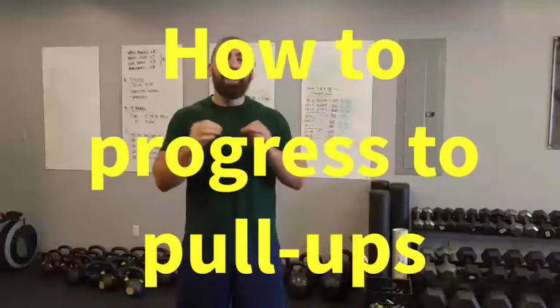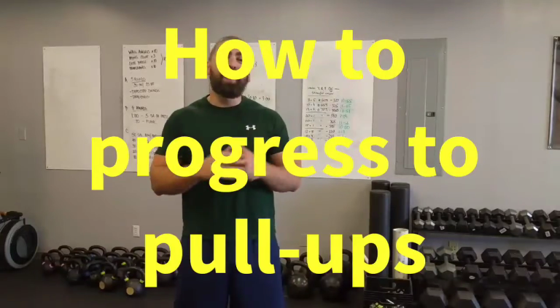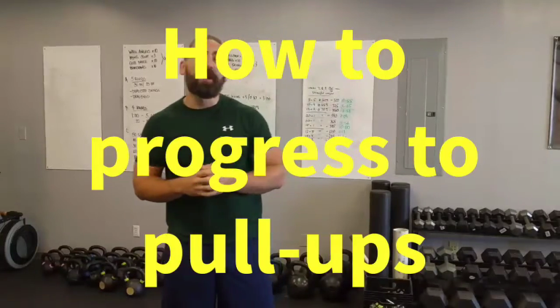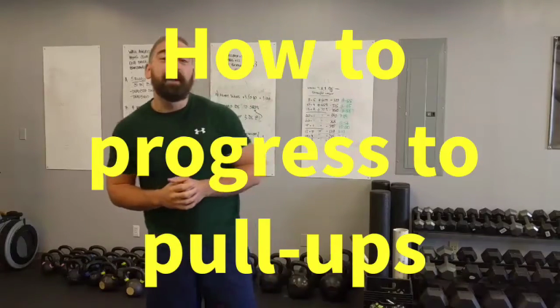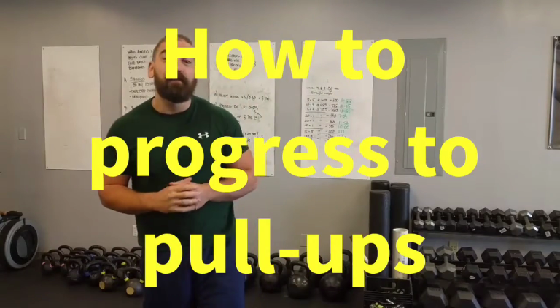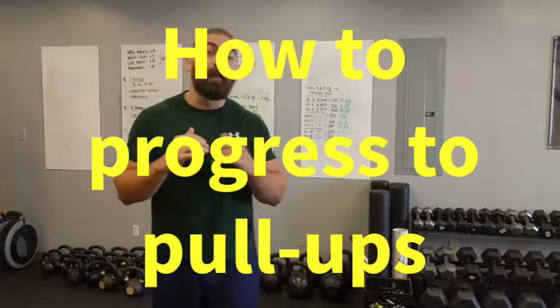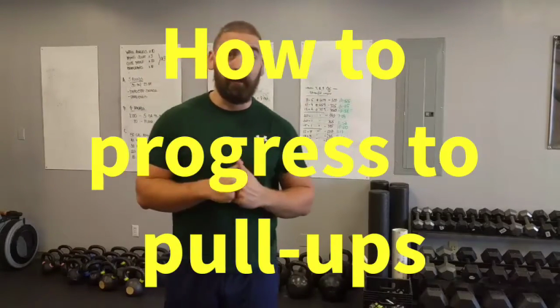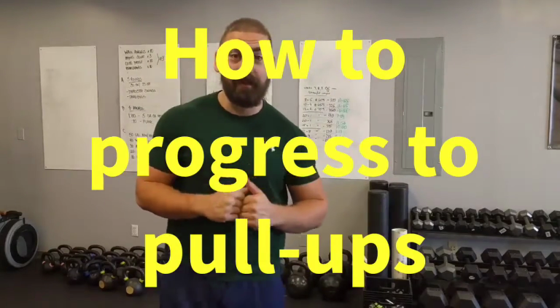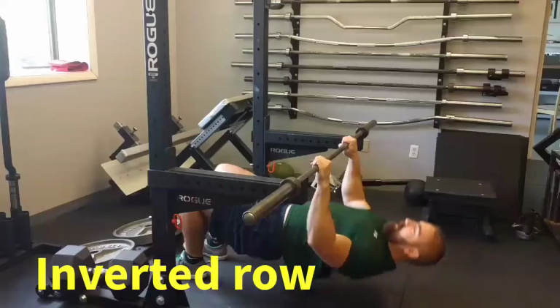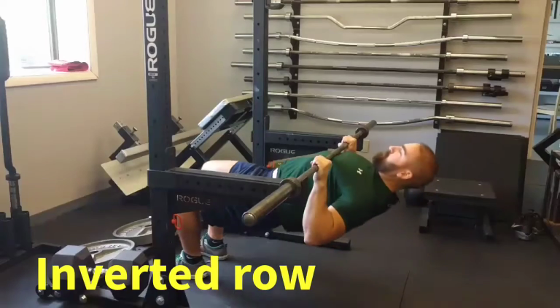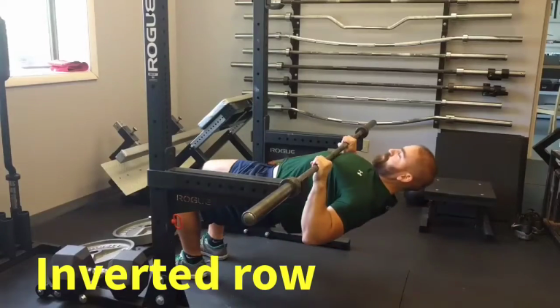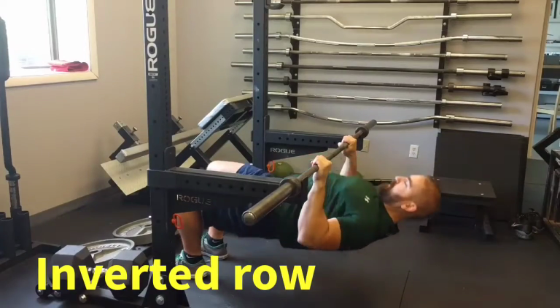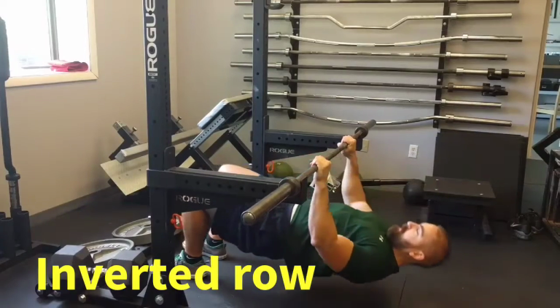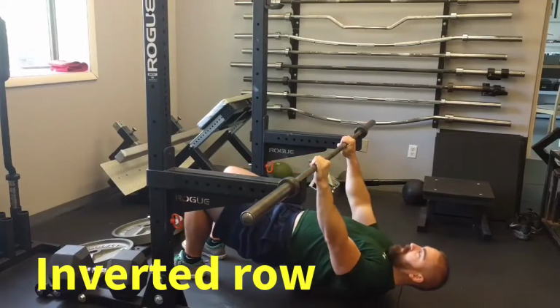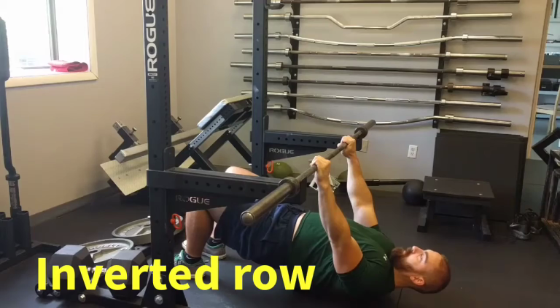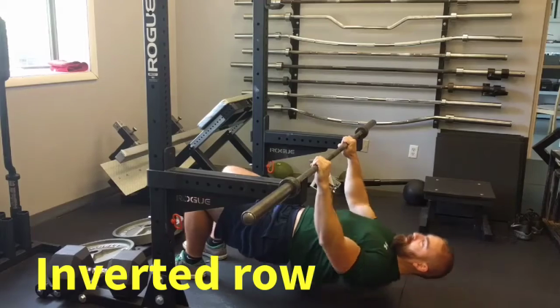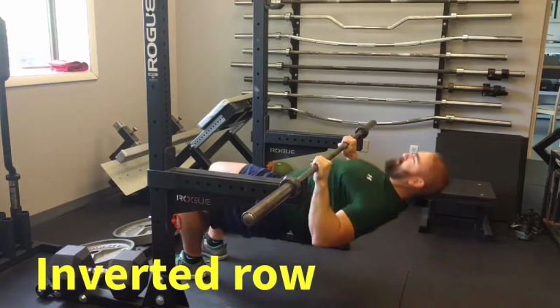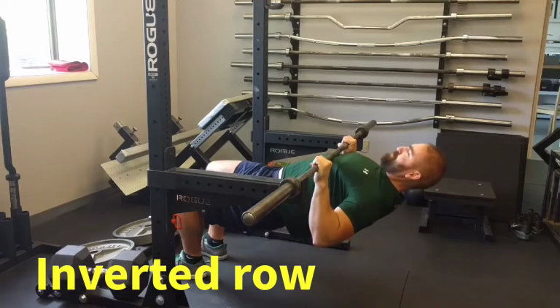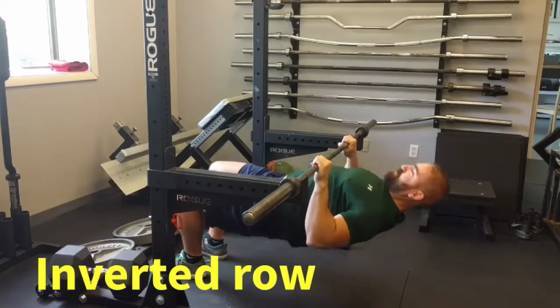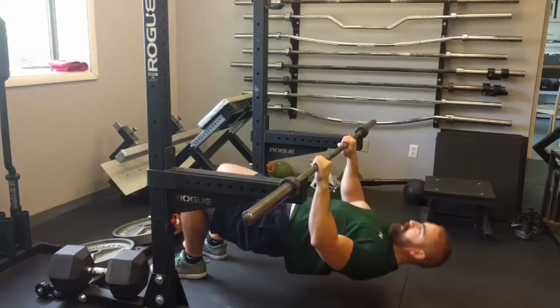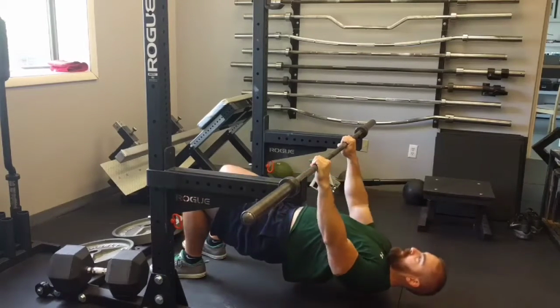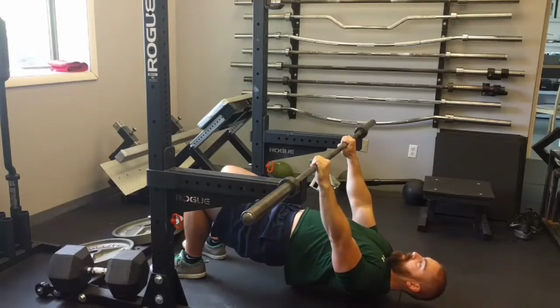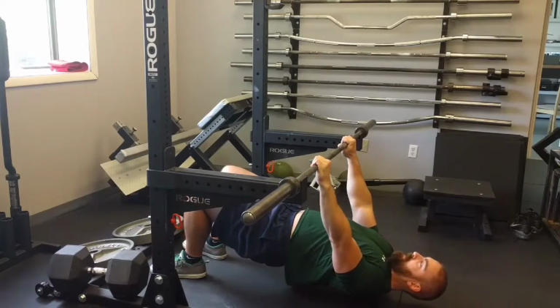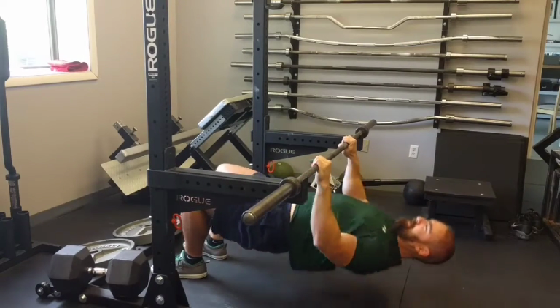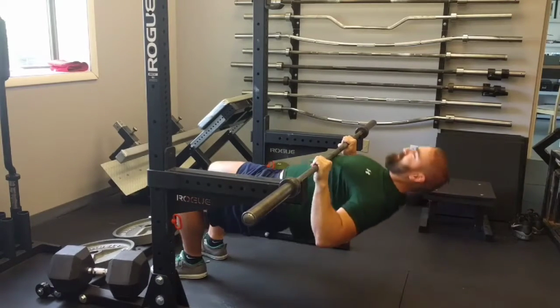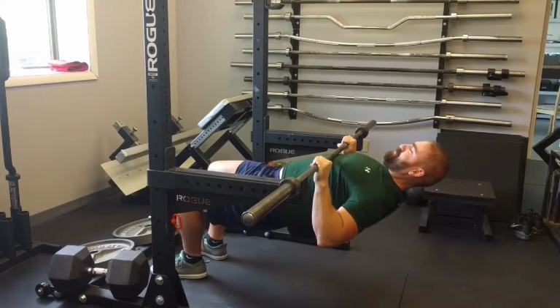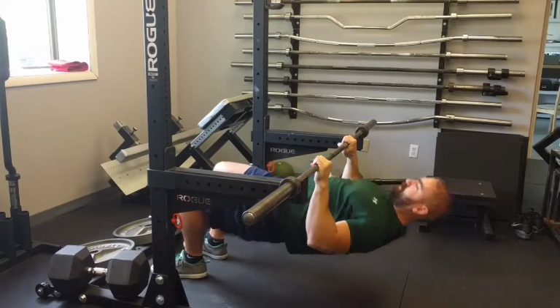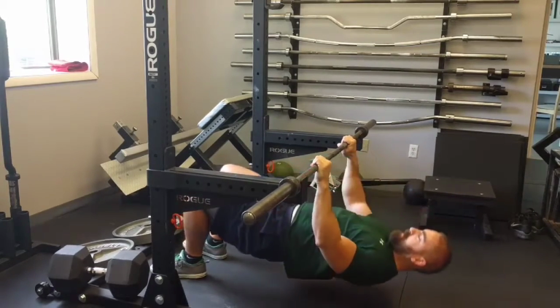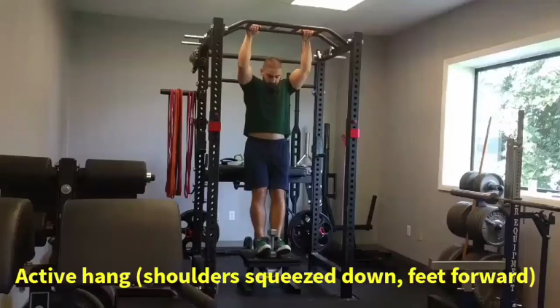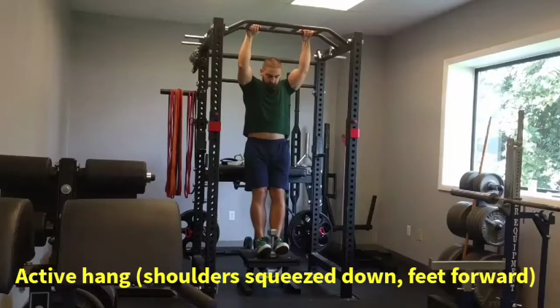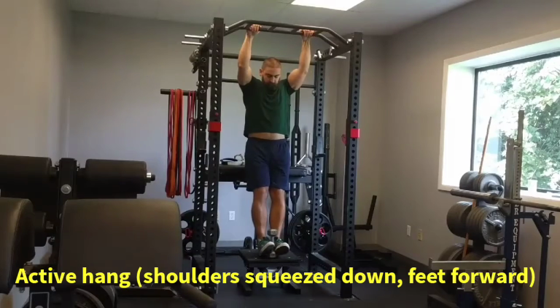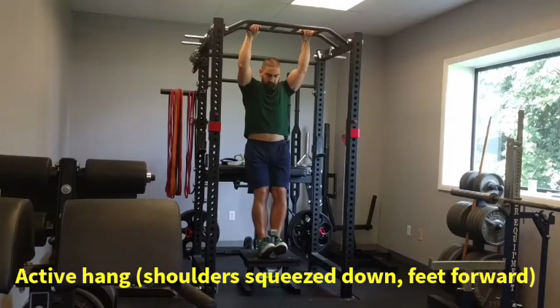Here's how to work up to being able to do pull-ups. Make the inverted row your primary back exercise while you're learning to do pull-ups. And remember that the higher you place the bar, the easier it will be.